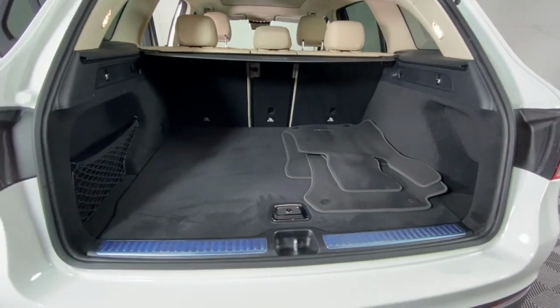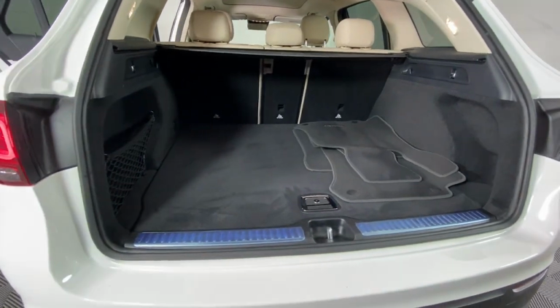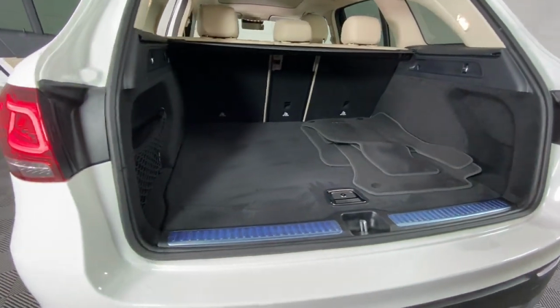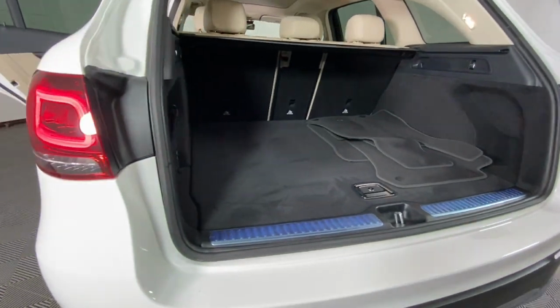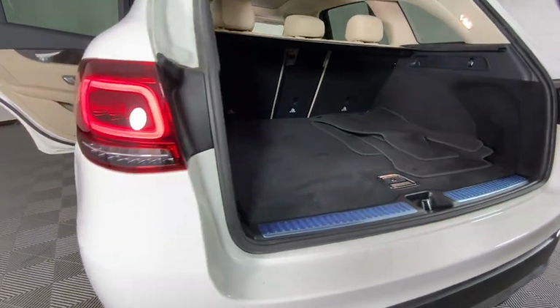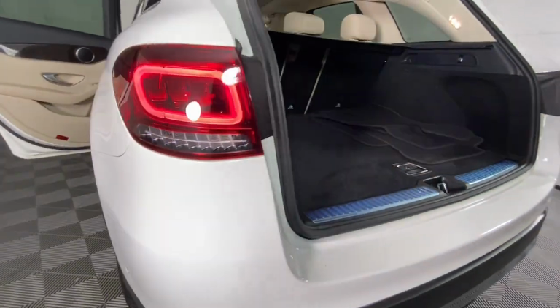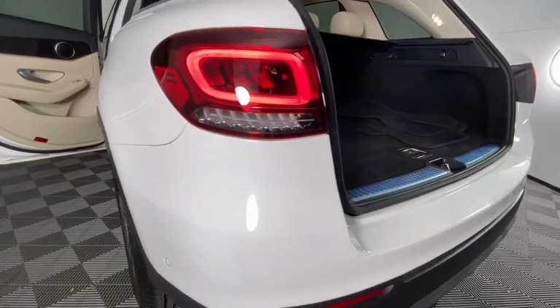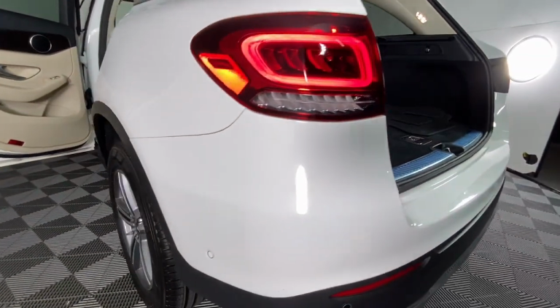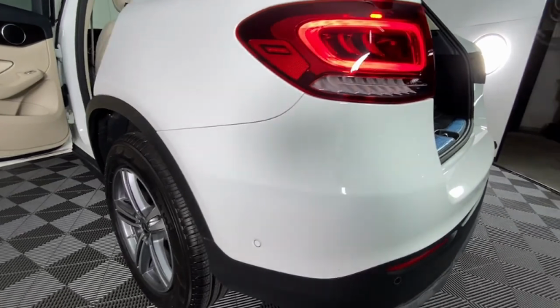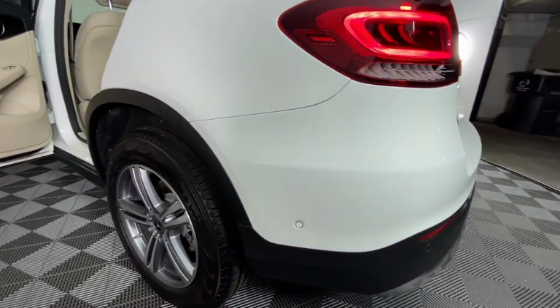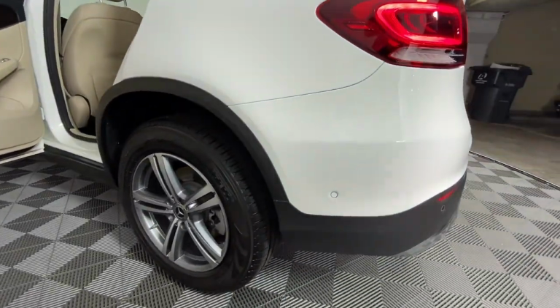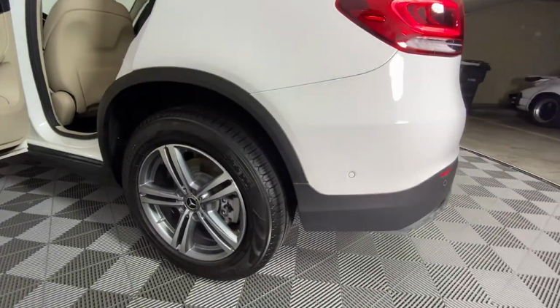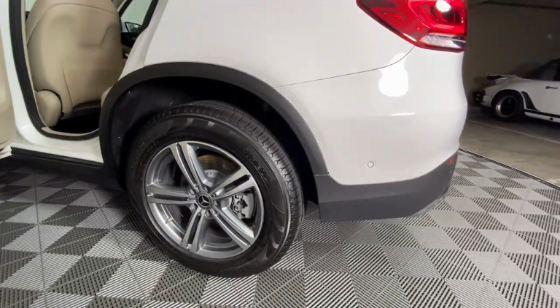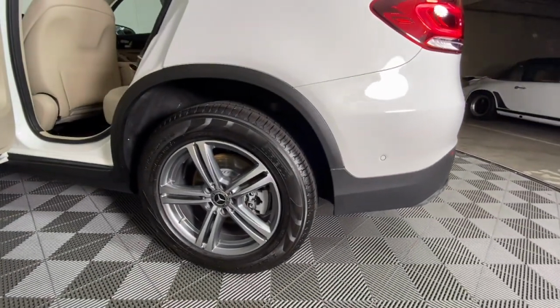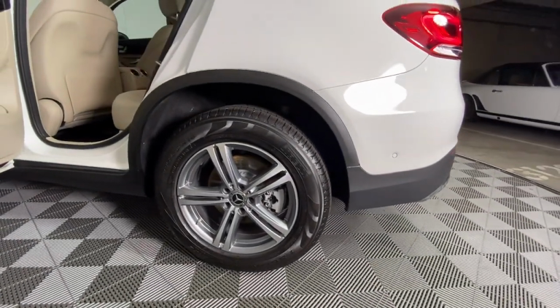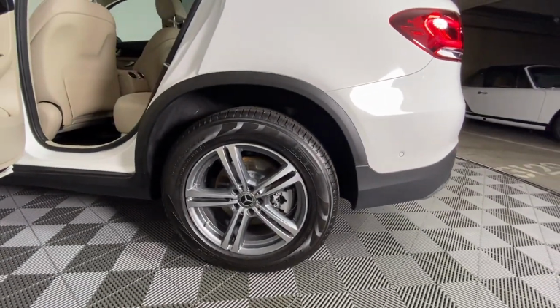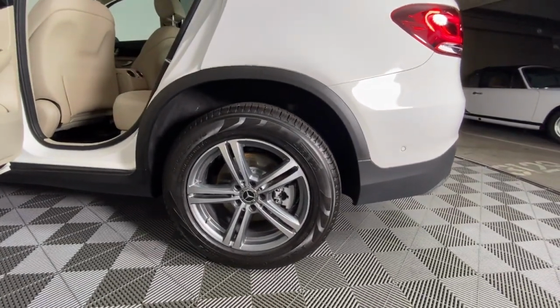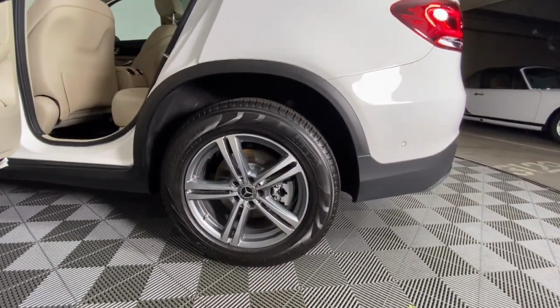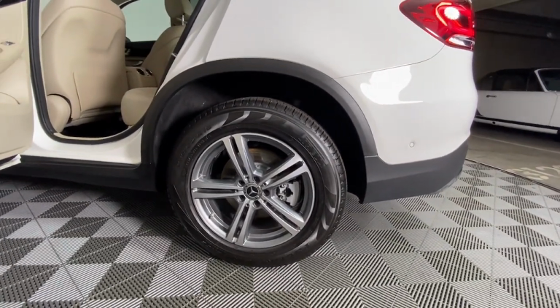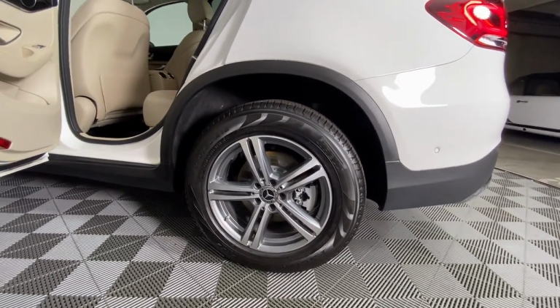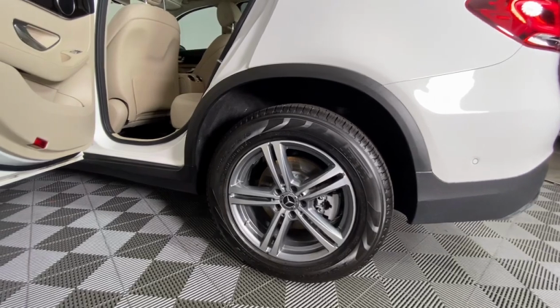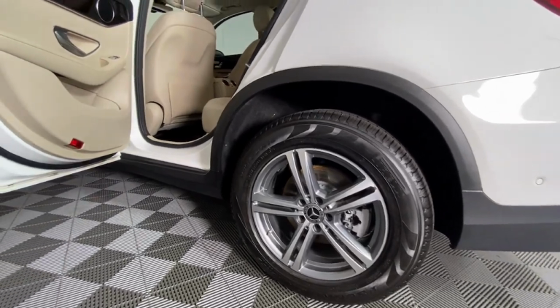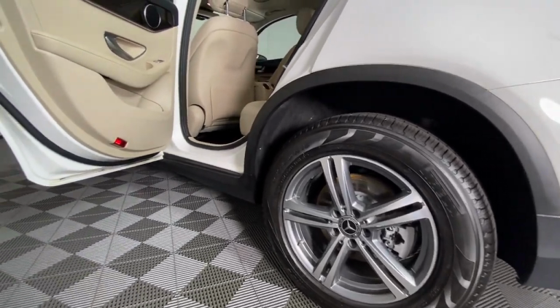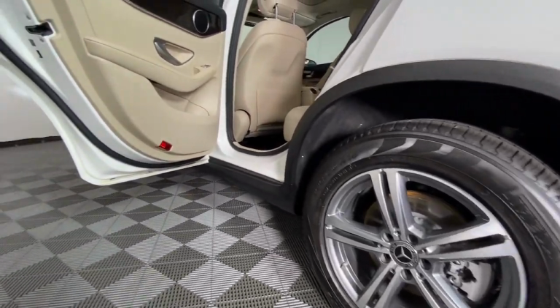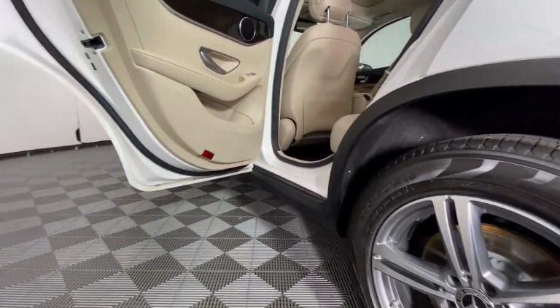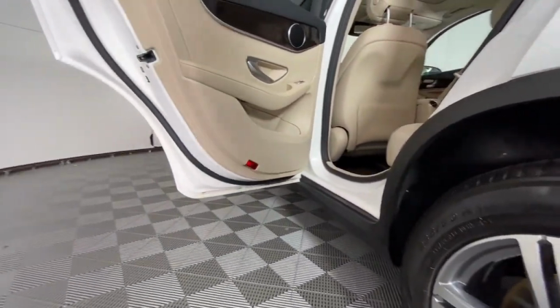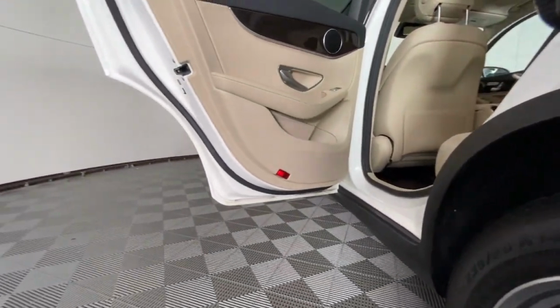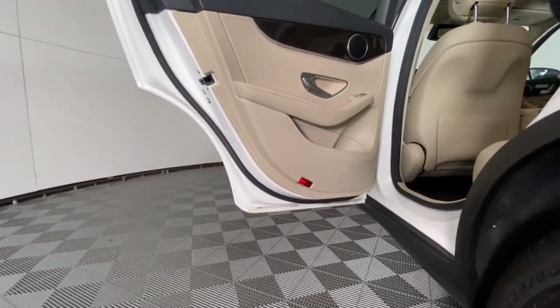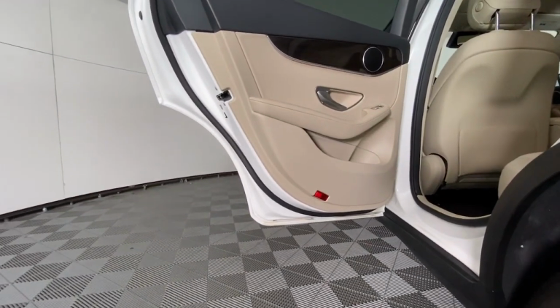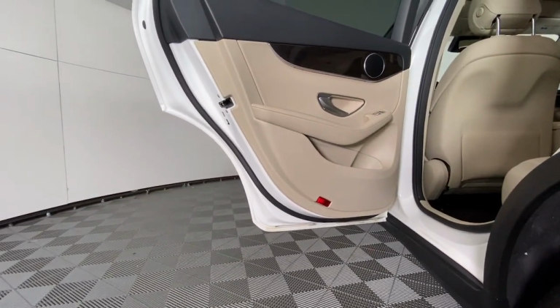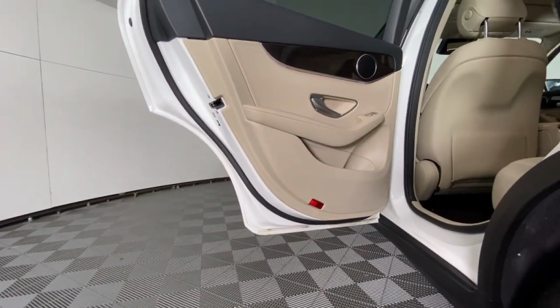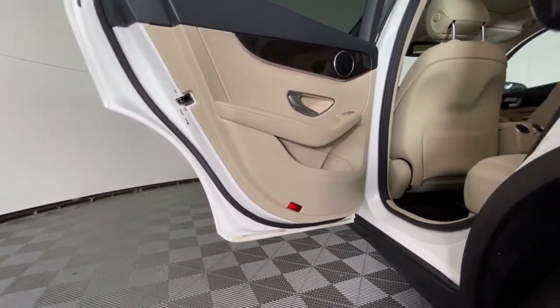Luxuriously Refined, Seriously Capable — that's the GLC 300 SUV. See for yourself when you take it out for a test drive. Our professional staff looks forward to giving you excellent service. Thank you so much.